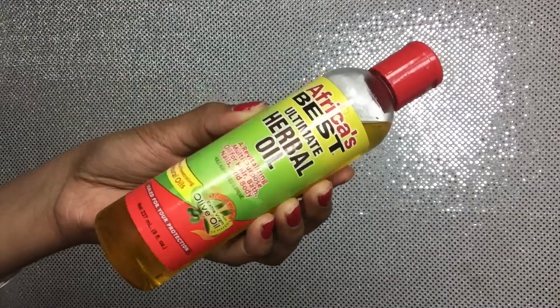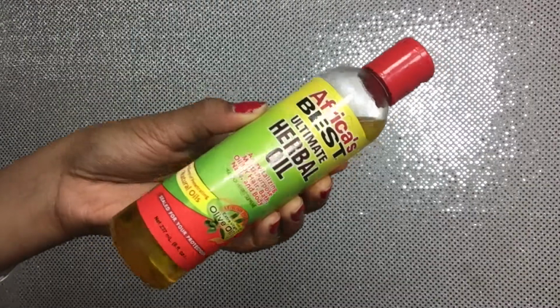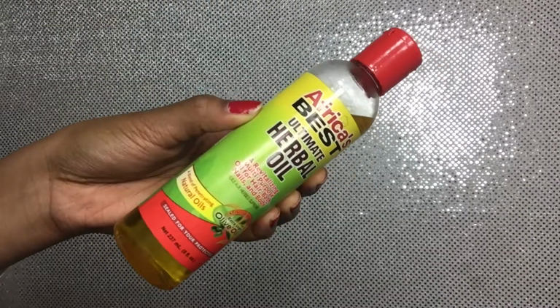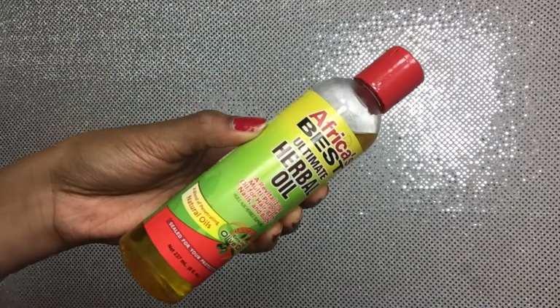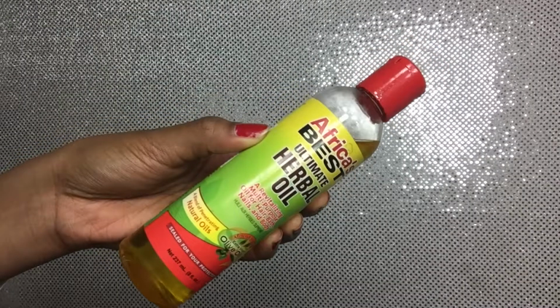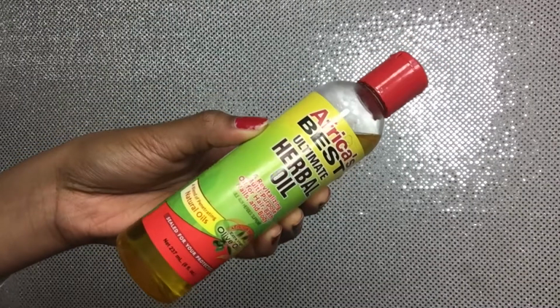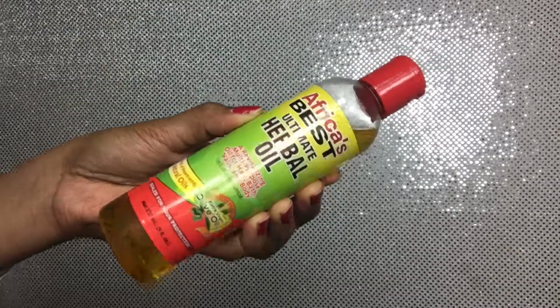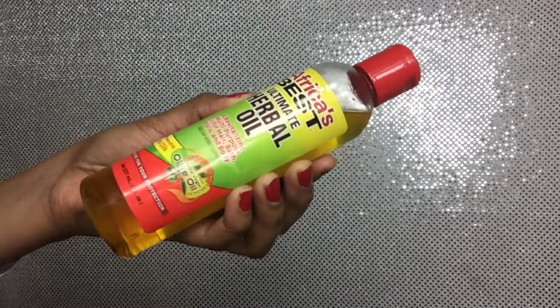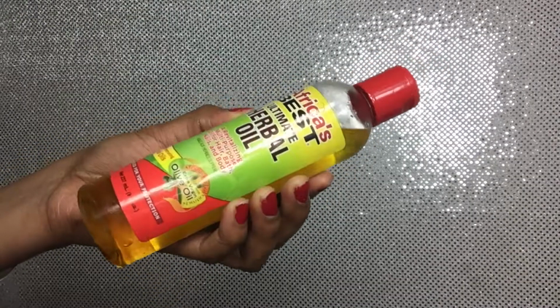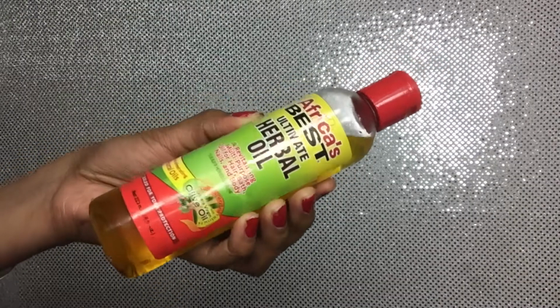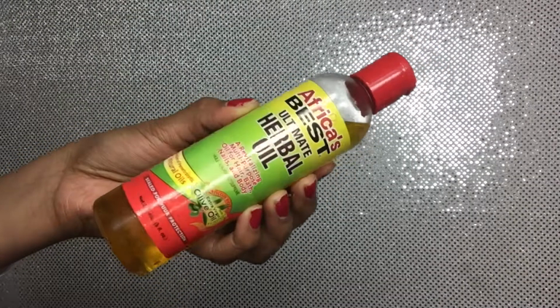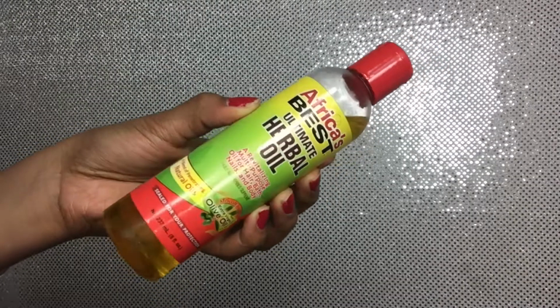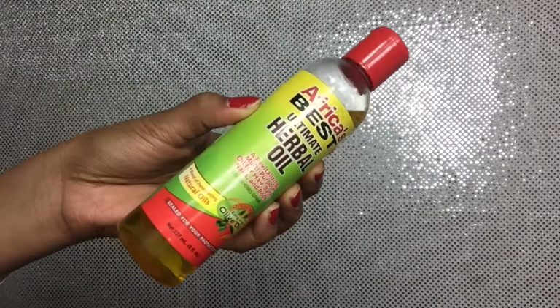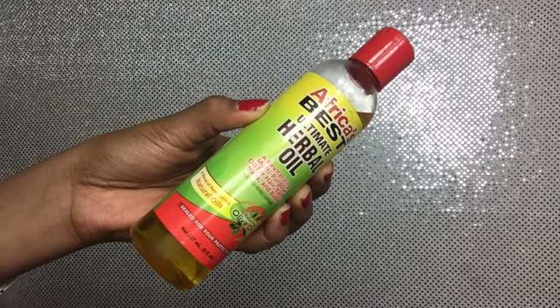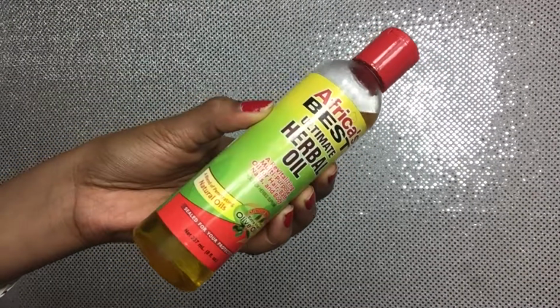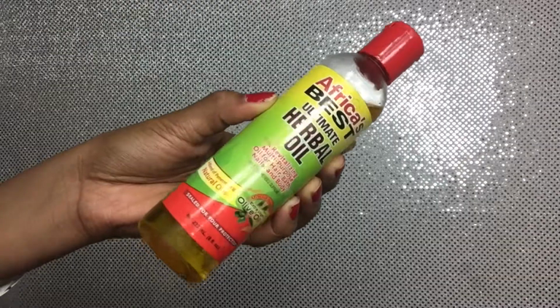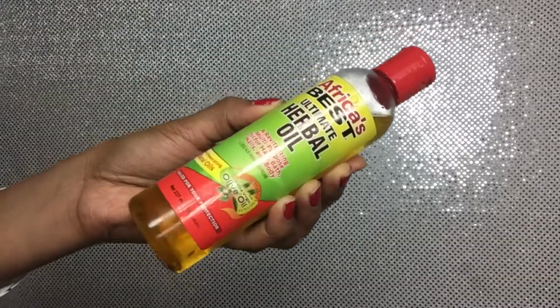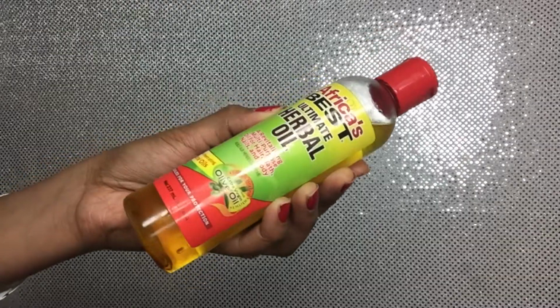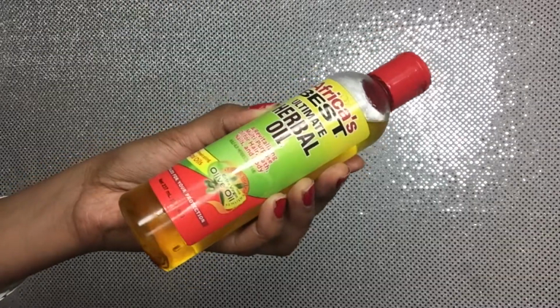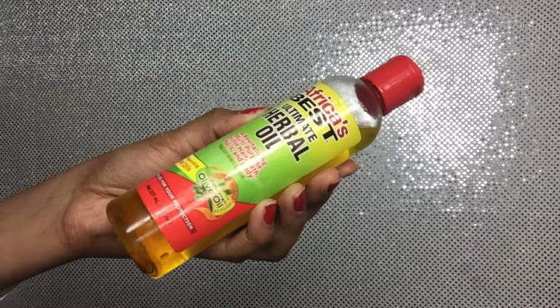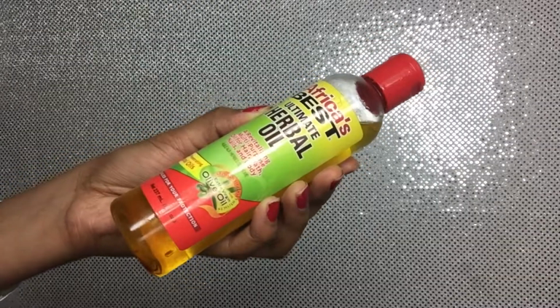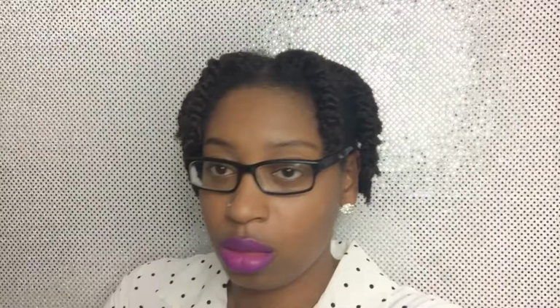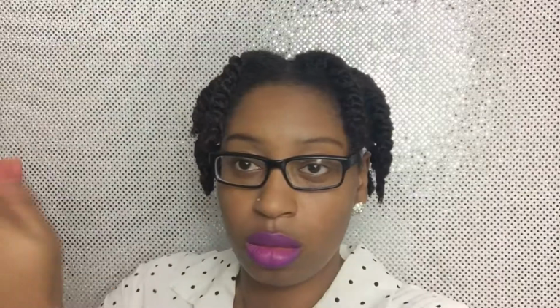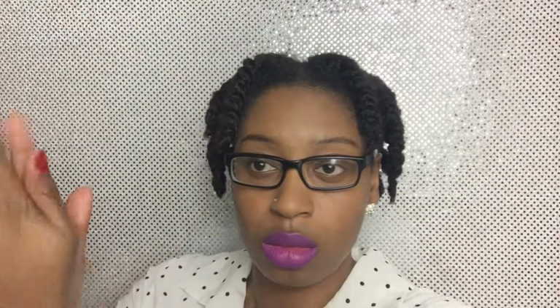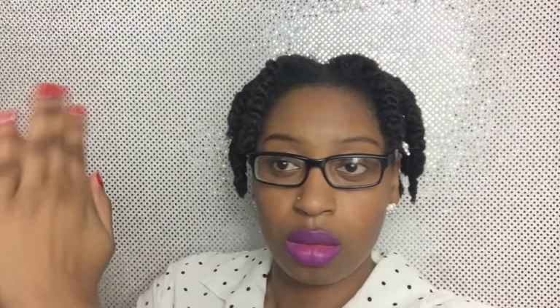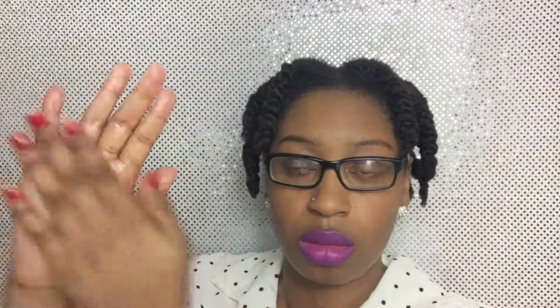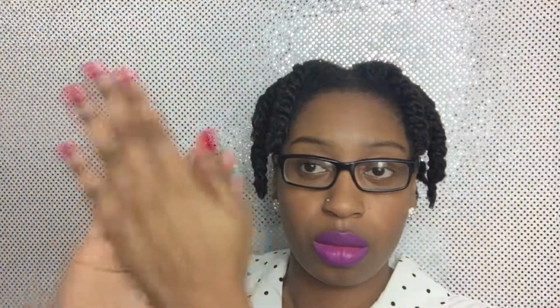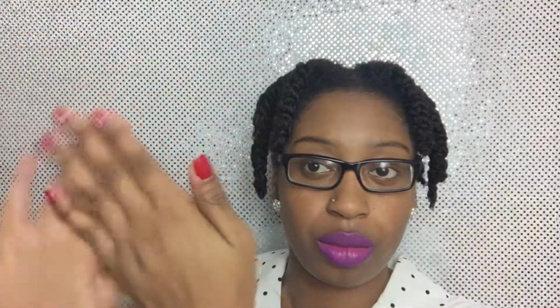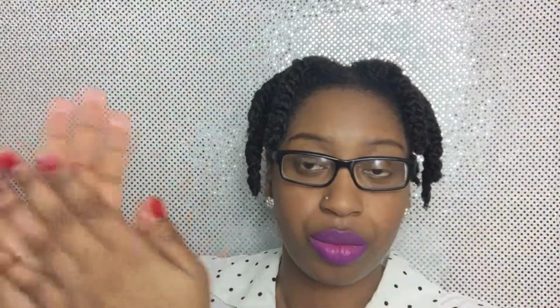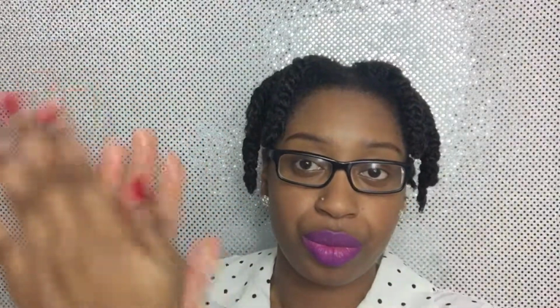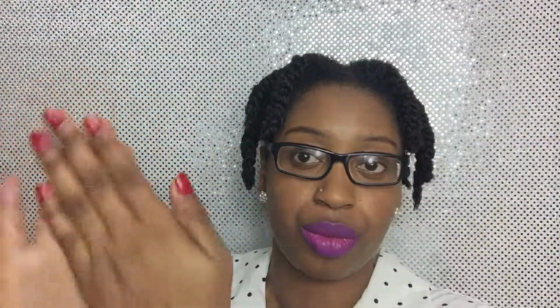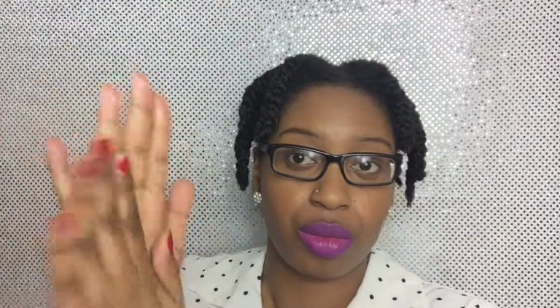Hey loves, it's Lady J and today I'll be showing you how I take down my two-strand twist out. The only product that I'll be using is my Africa's Best Herbal Oil.